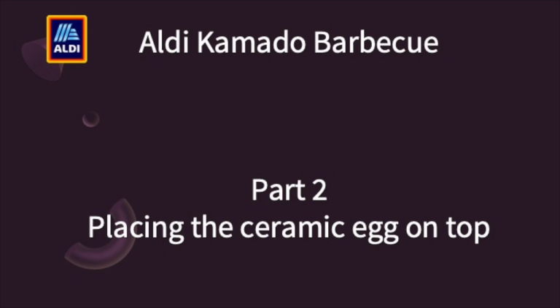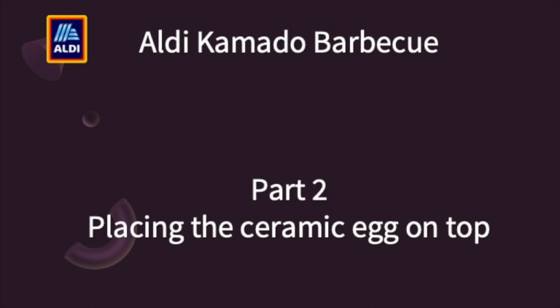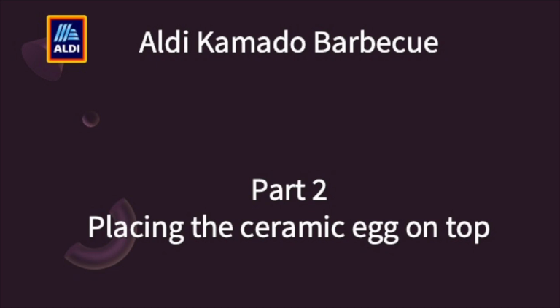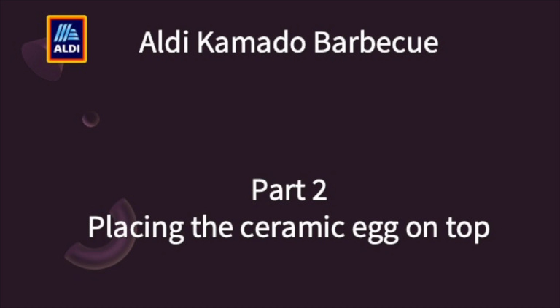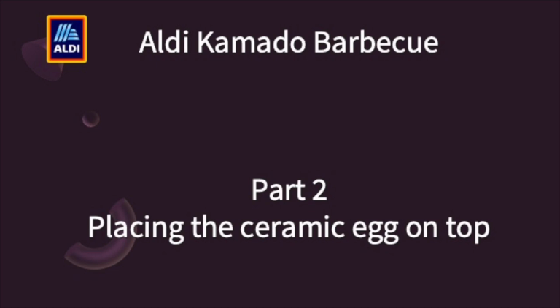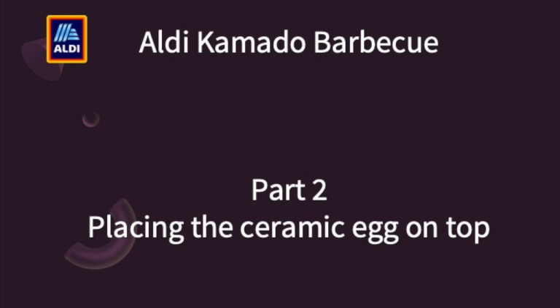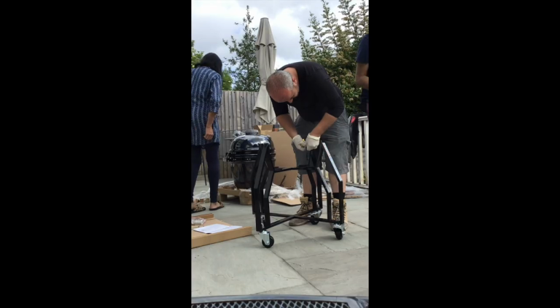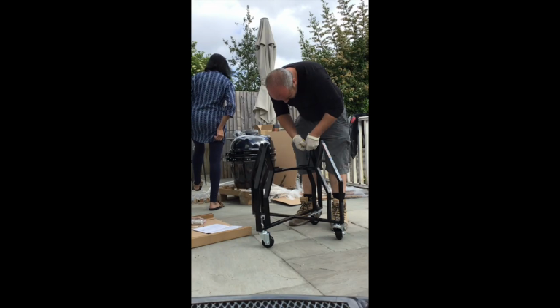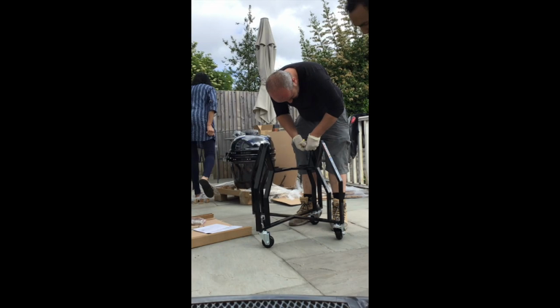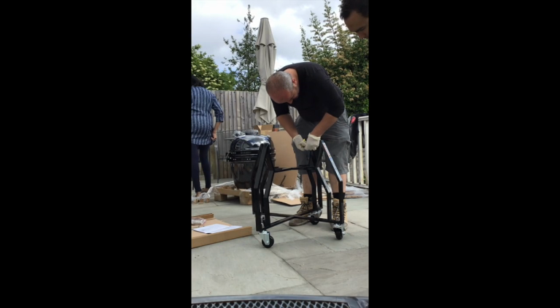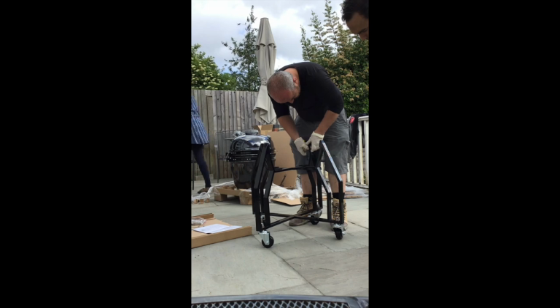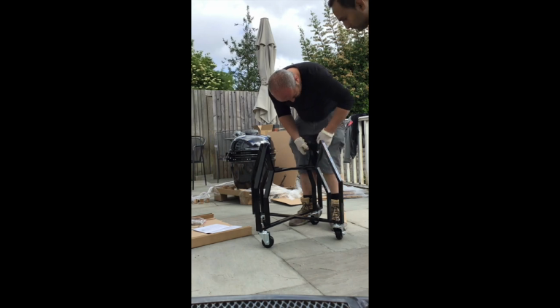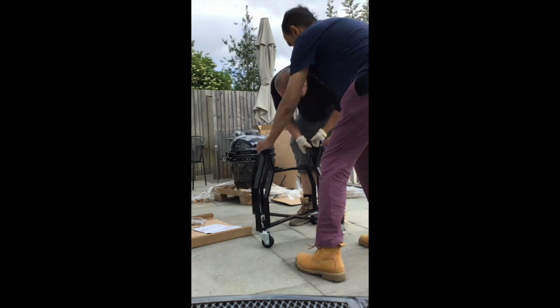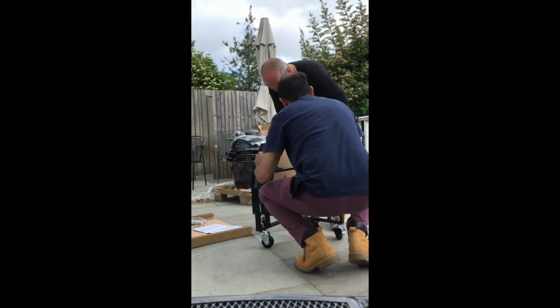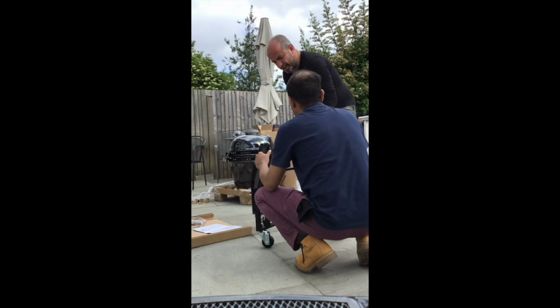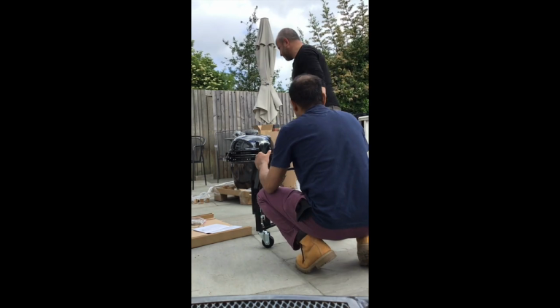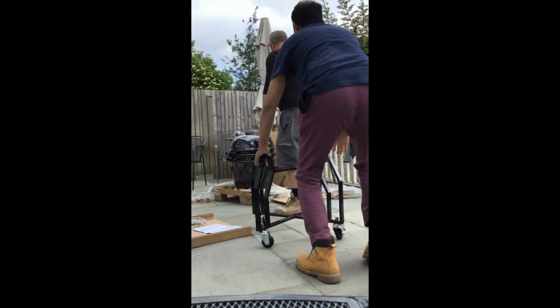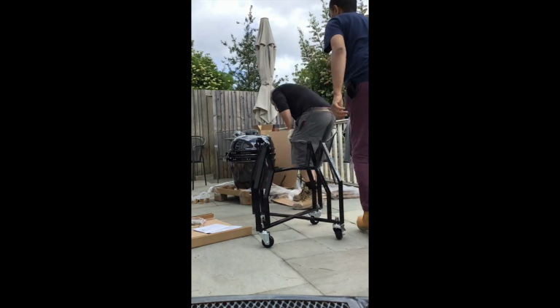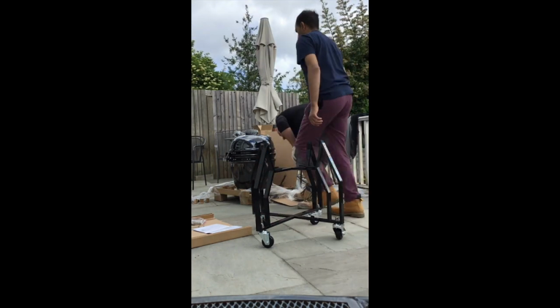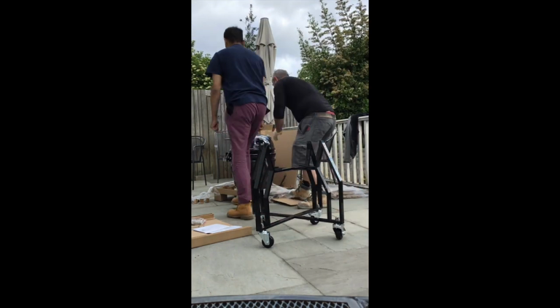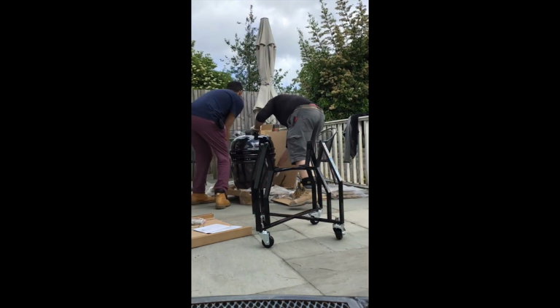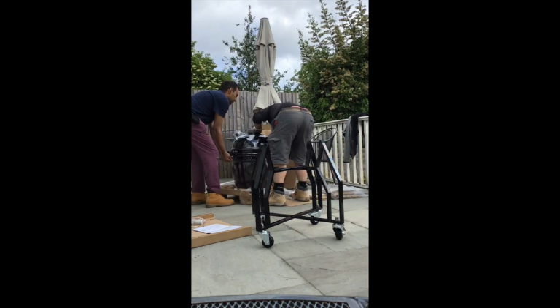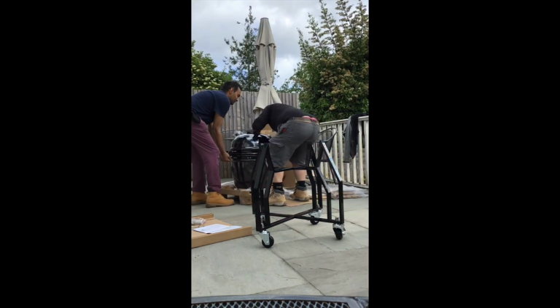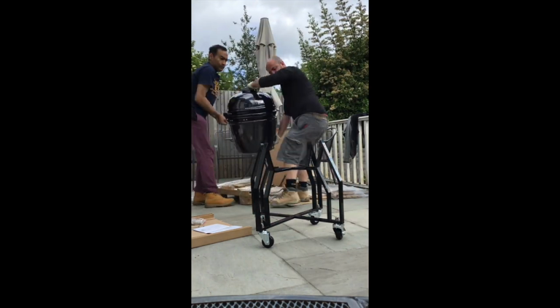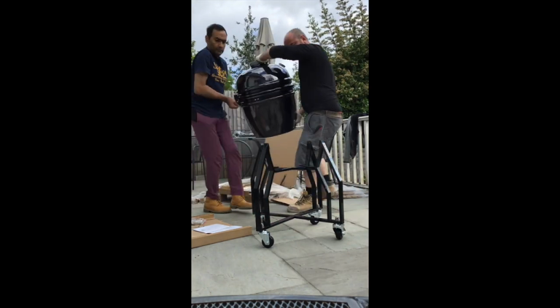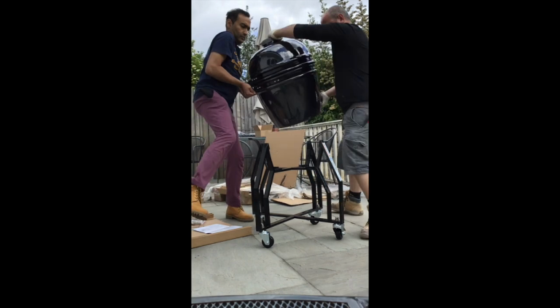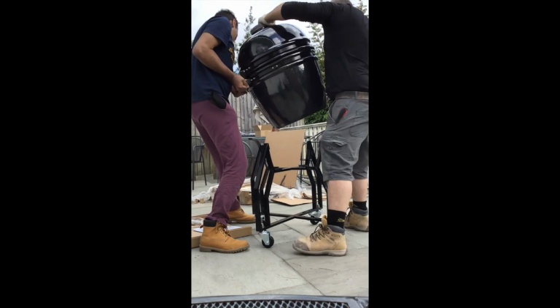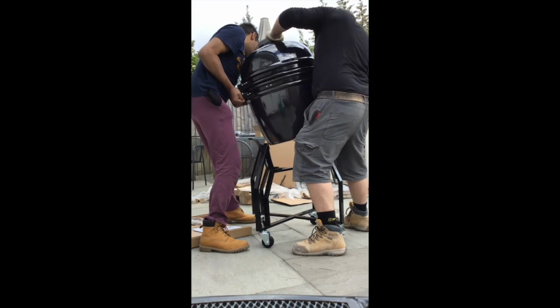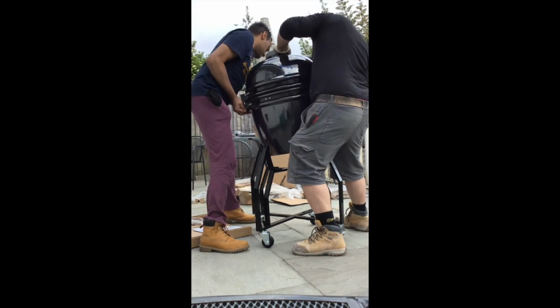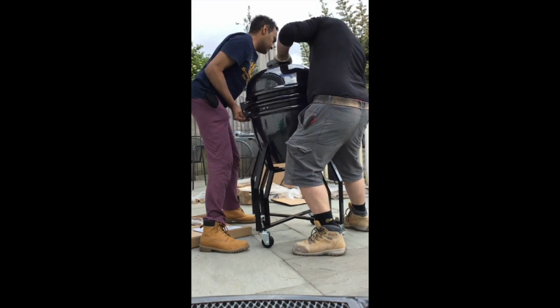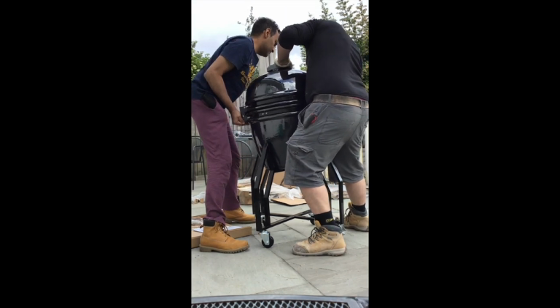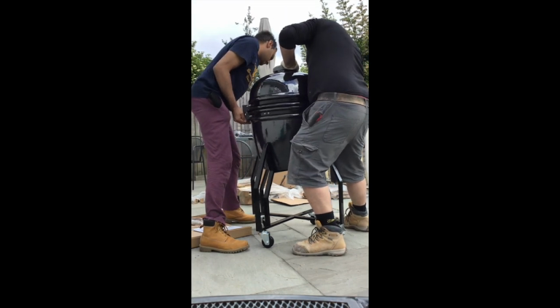Now comes placing the ceramic body on top of the frame which has been built. This is really important — make sure there are two of you doing this. Then just place it in there.